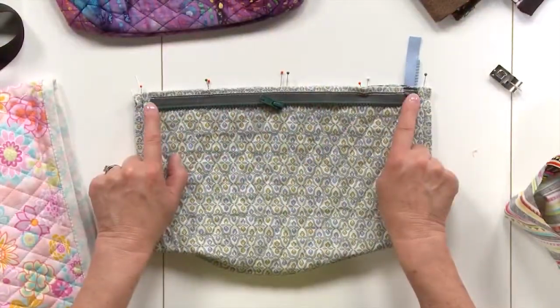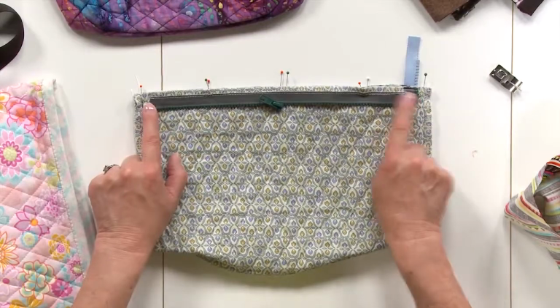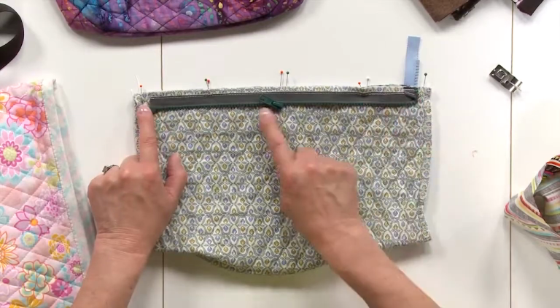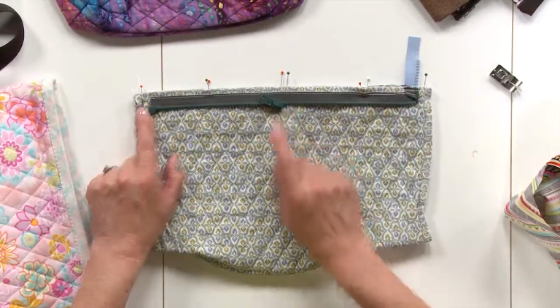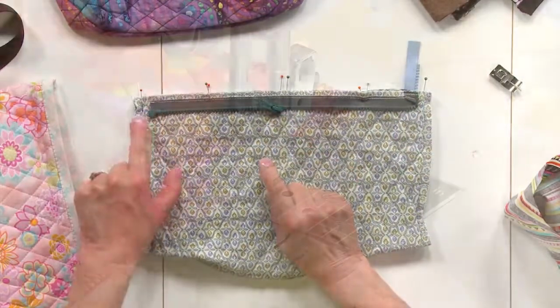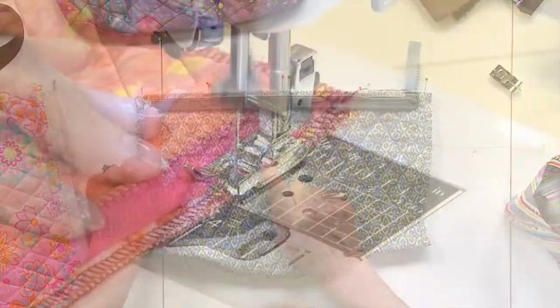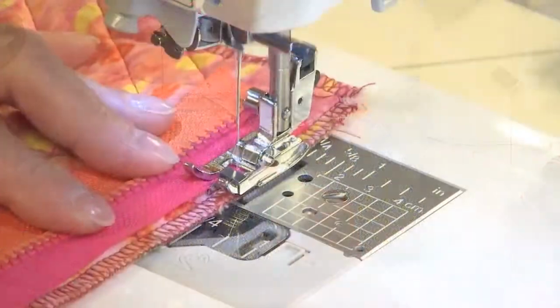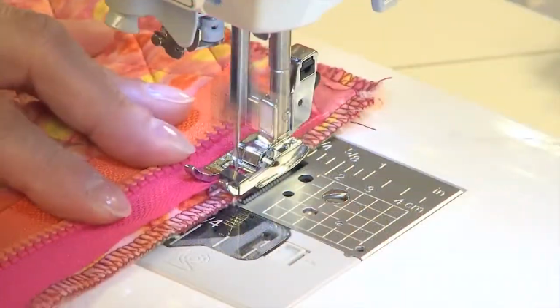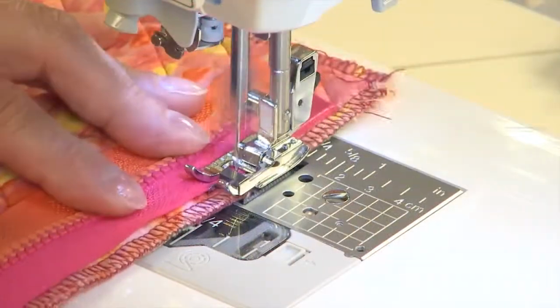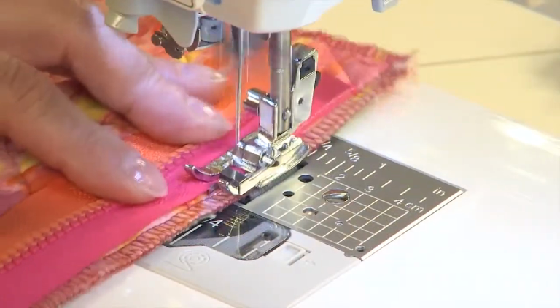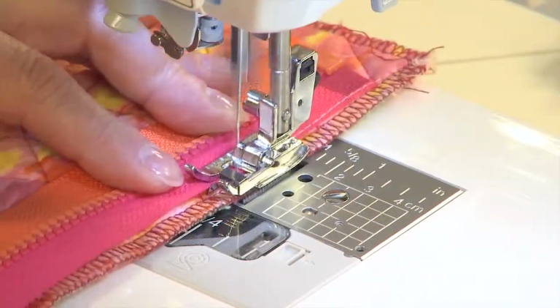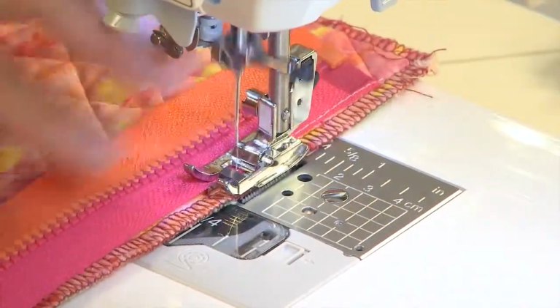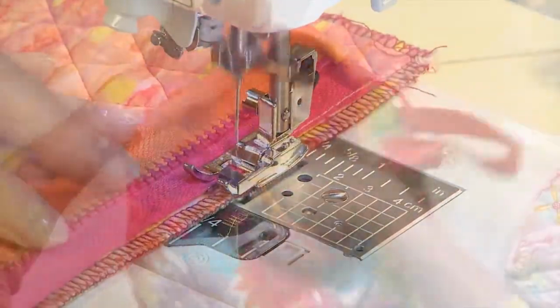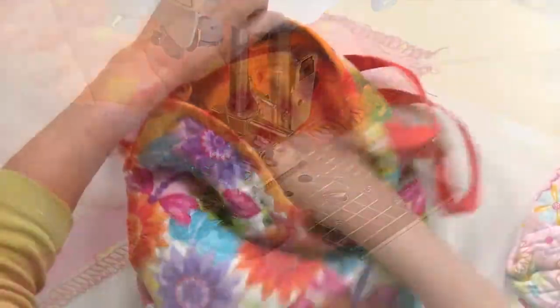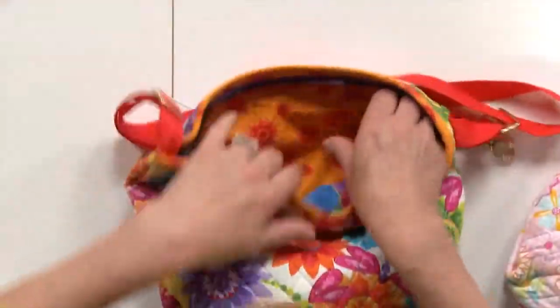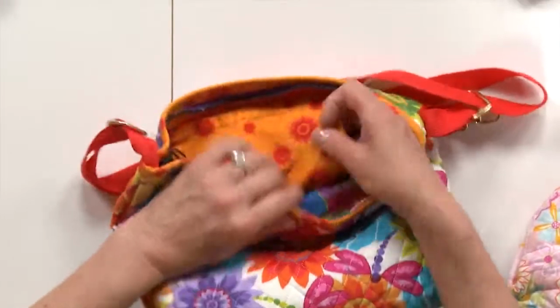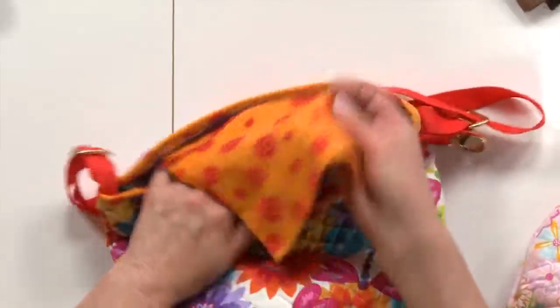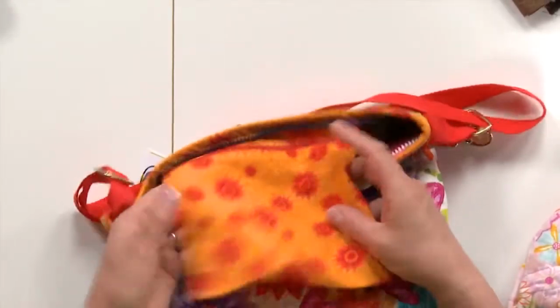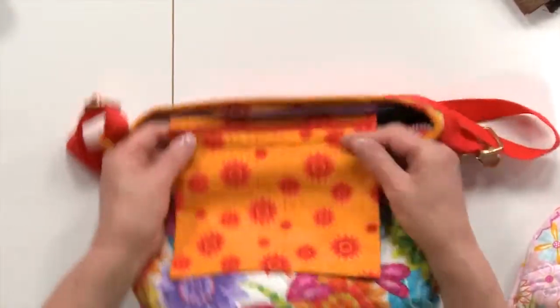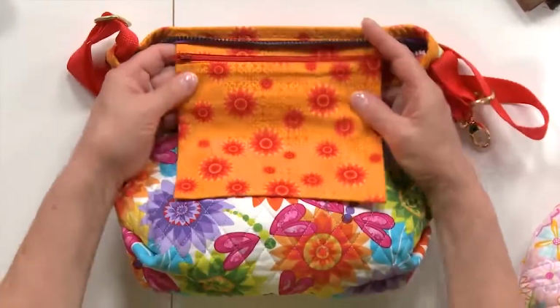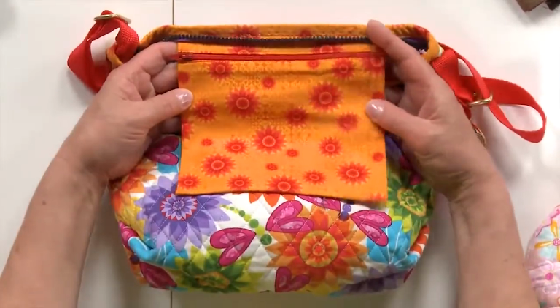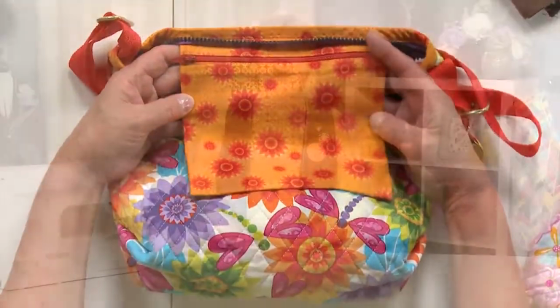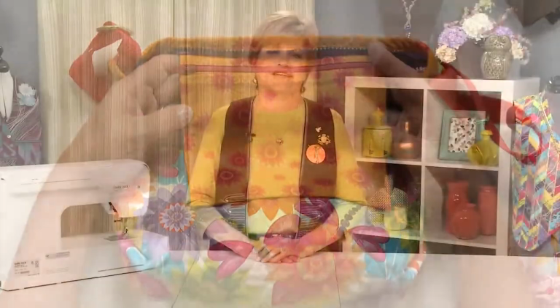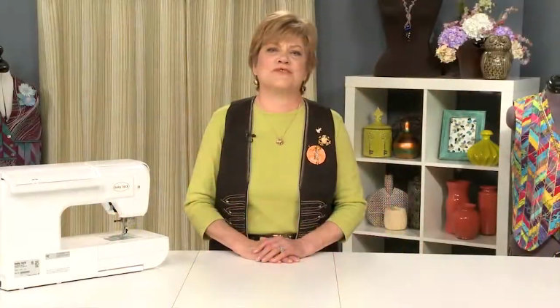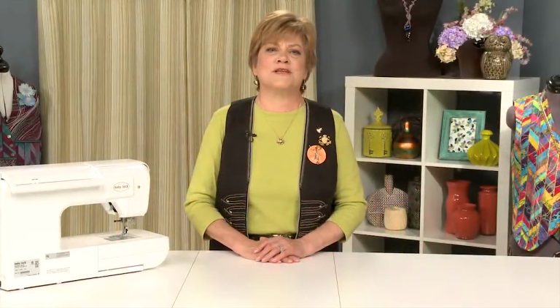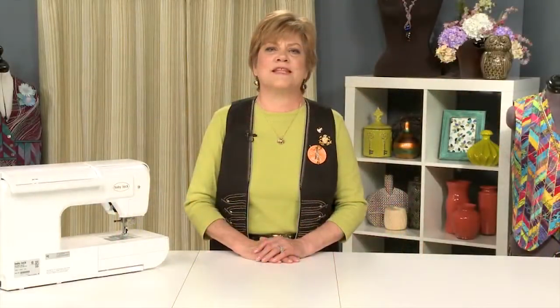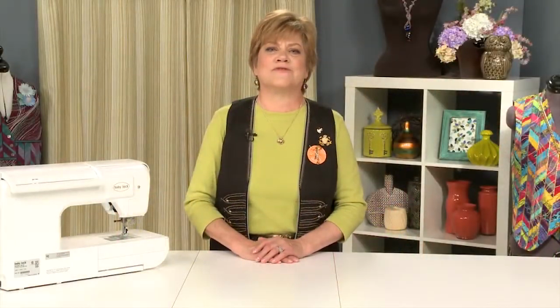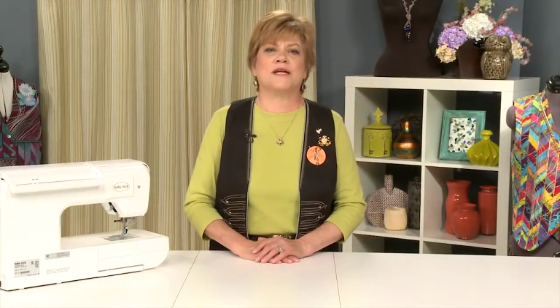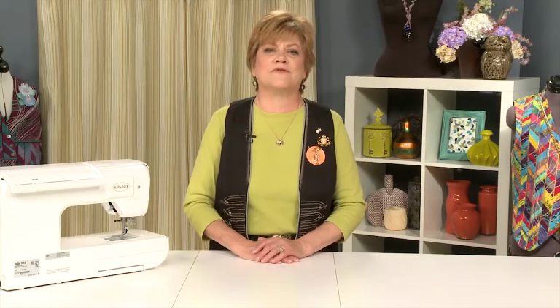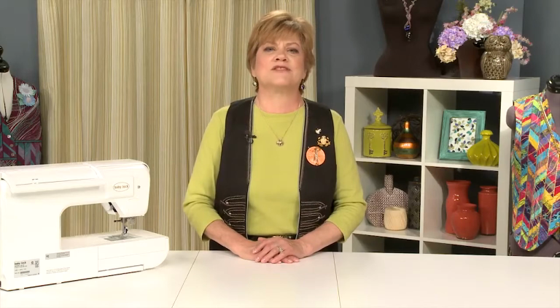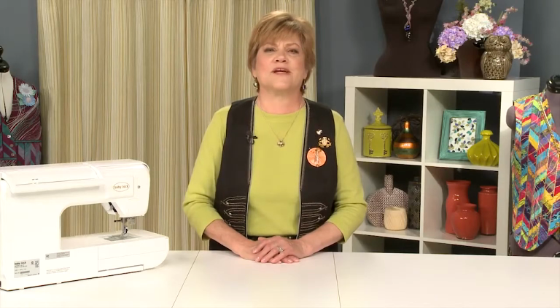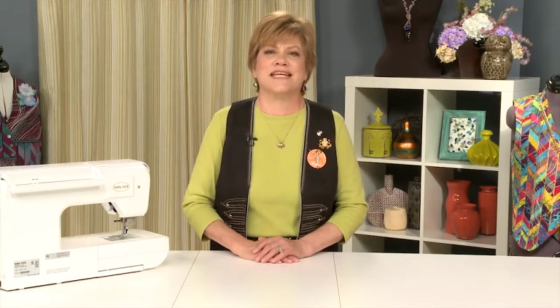Go crazy making bags. They can be quick, easy, and offer a wonderful palette to play with all sorts of stitching applications. Follow along as I show you something new in this informative and fun sewing video.